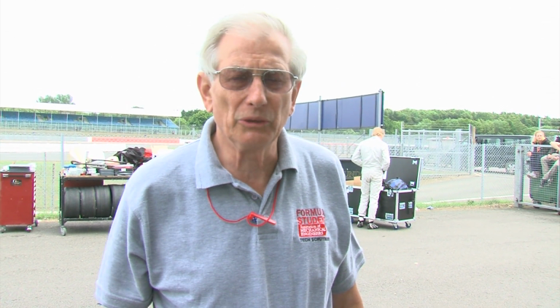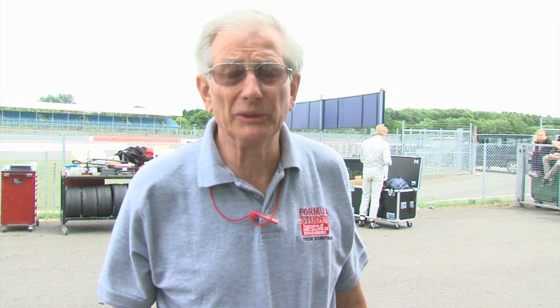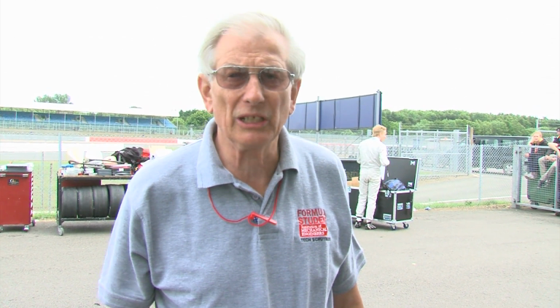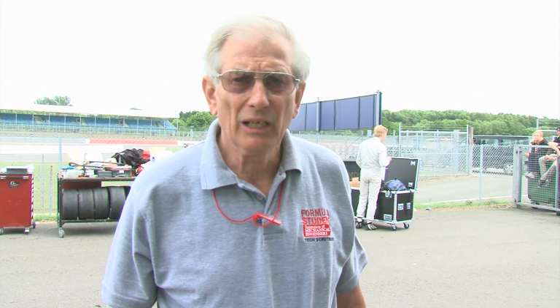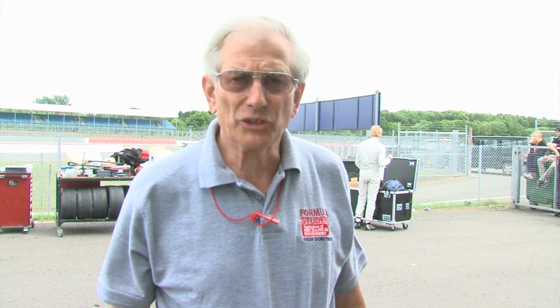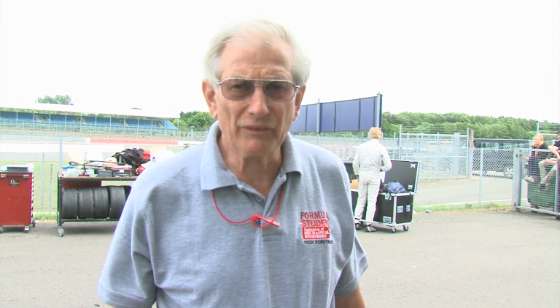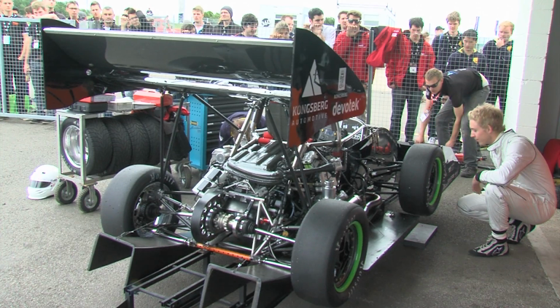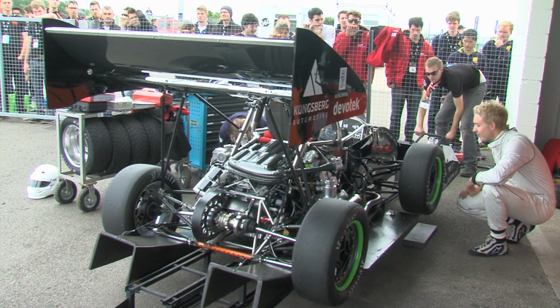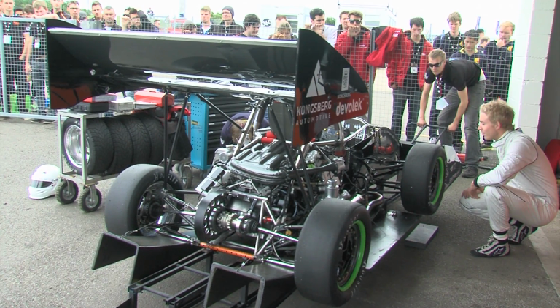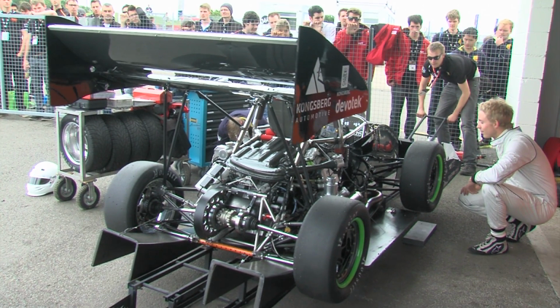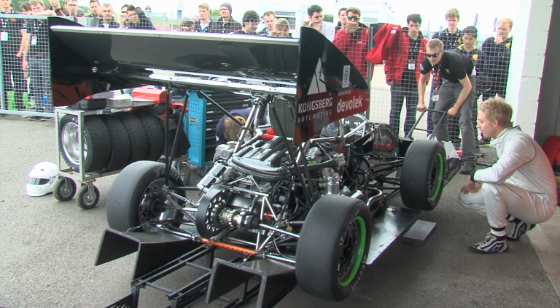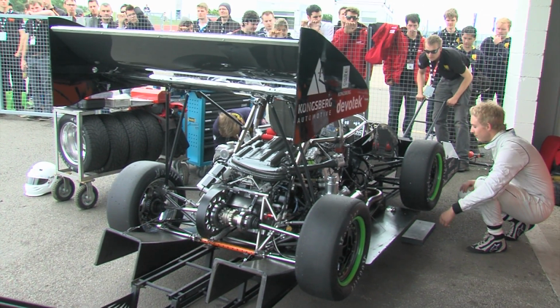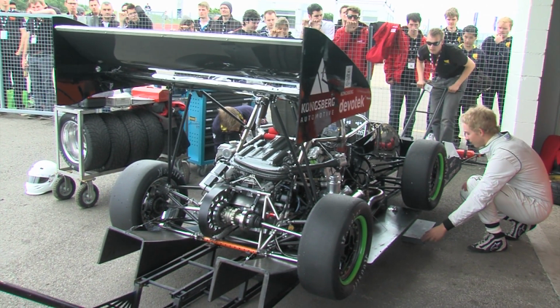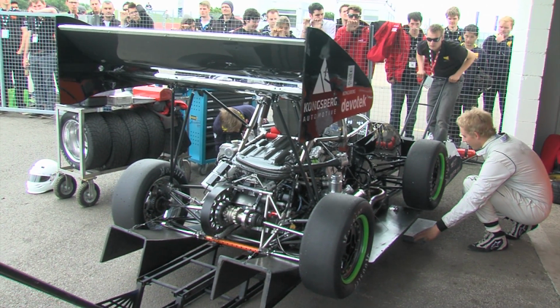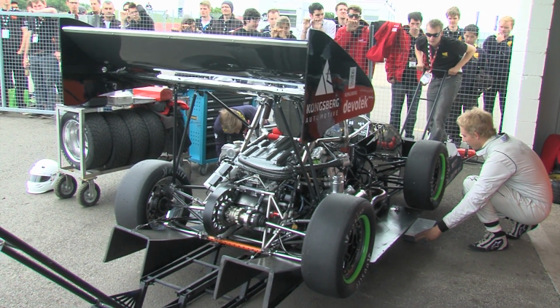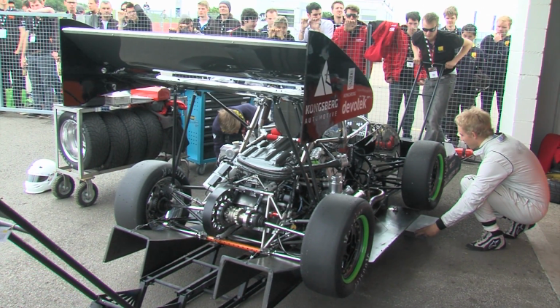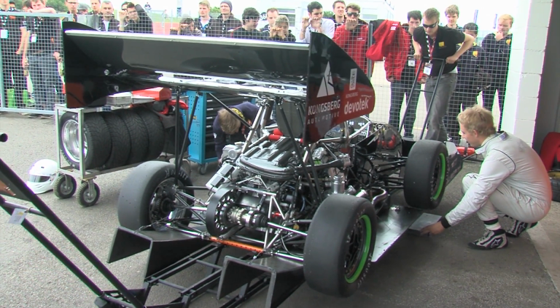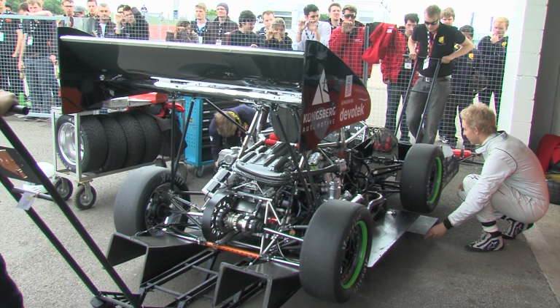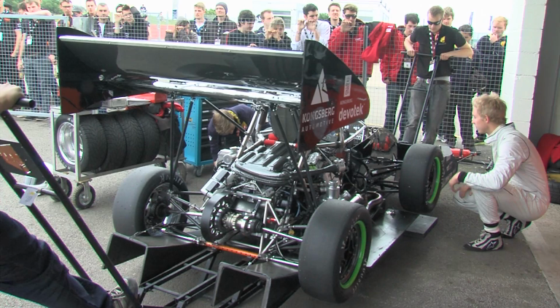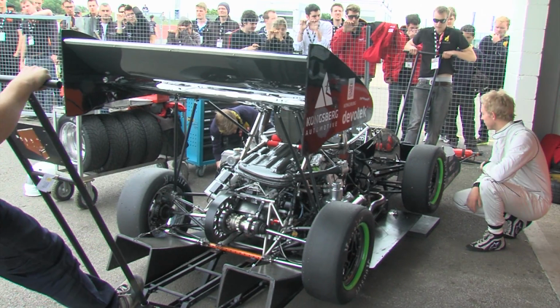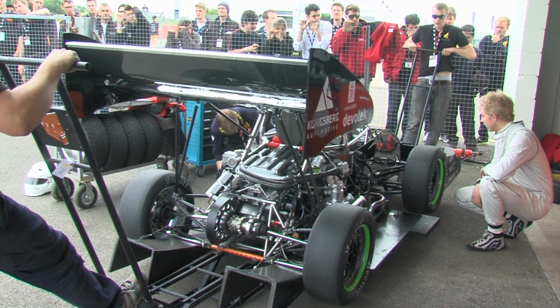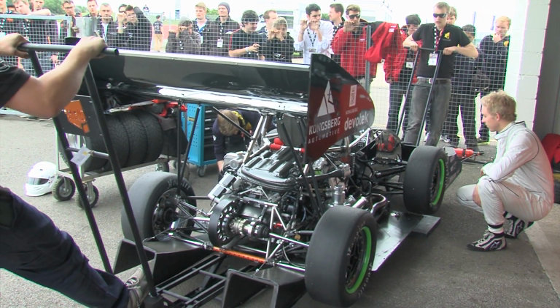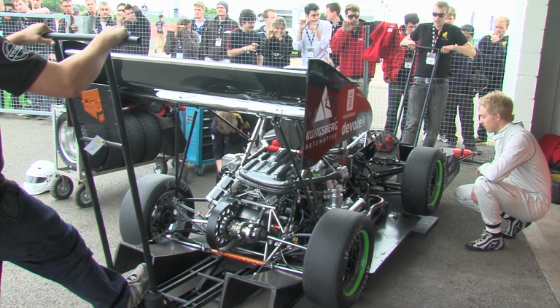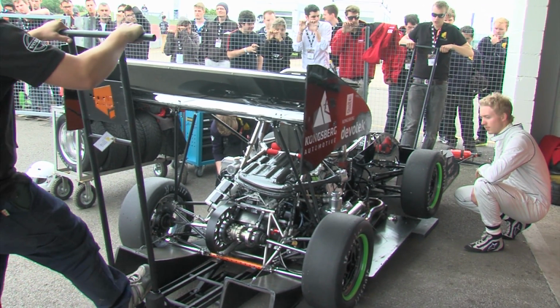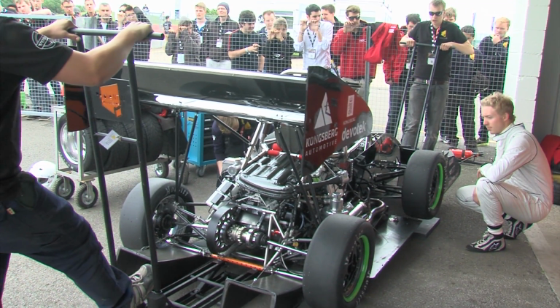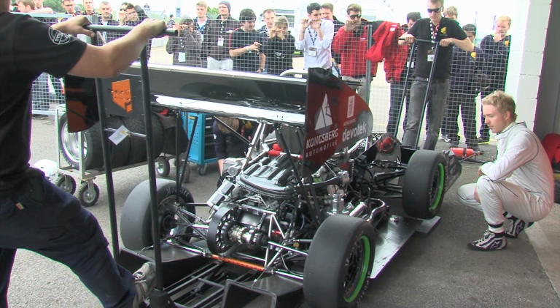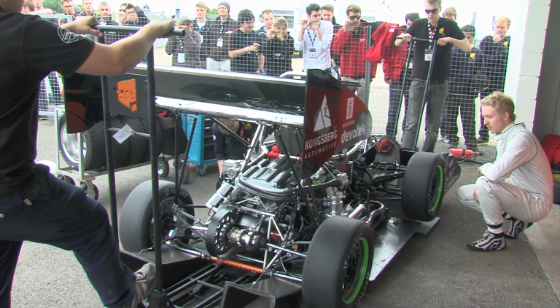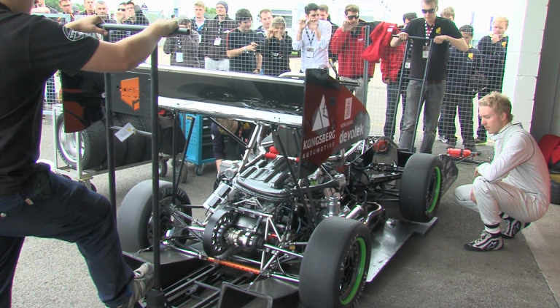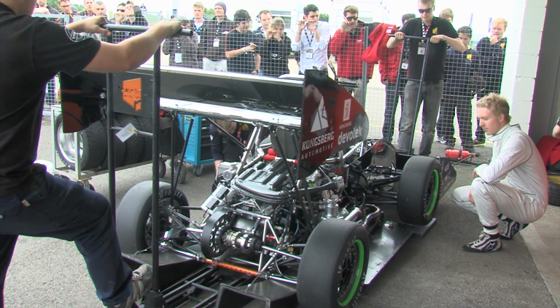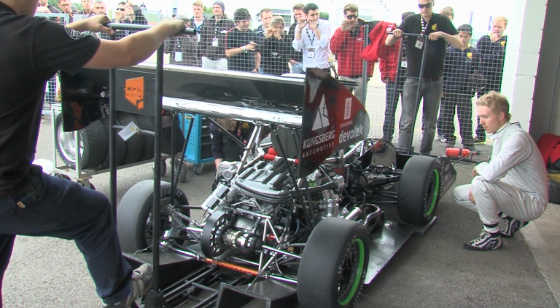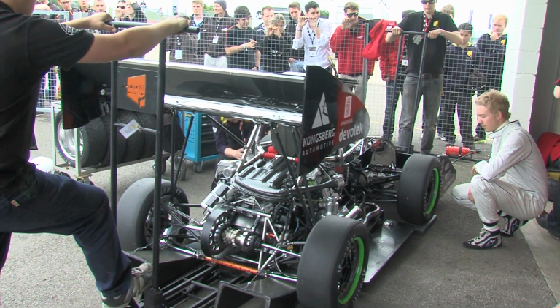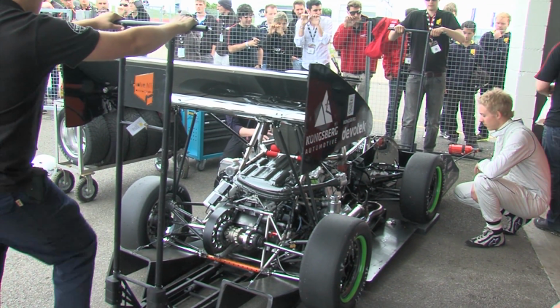So we're checking the driver's equipment, the seat belt mounting, the basic structure of the car in terms of roll hoops, roll hoop bracing, and head restraints.